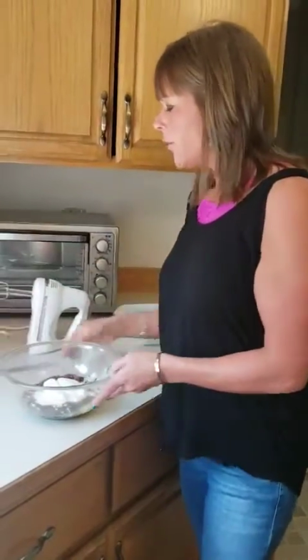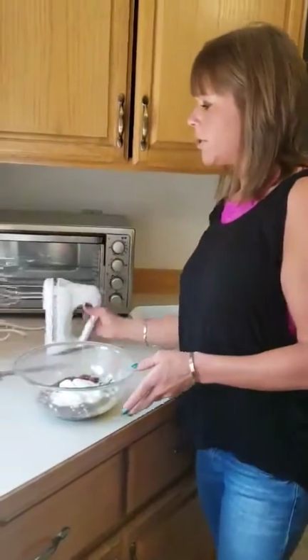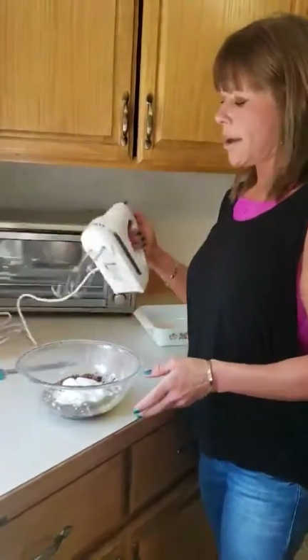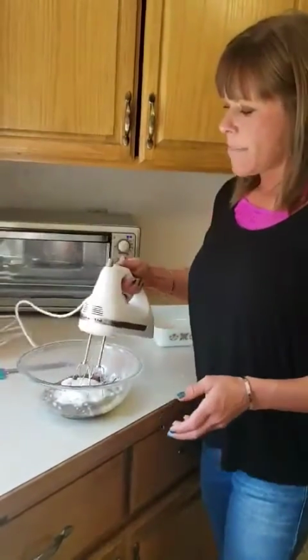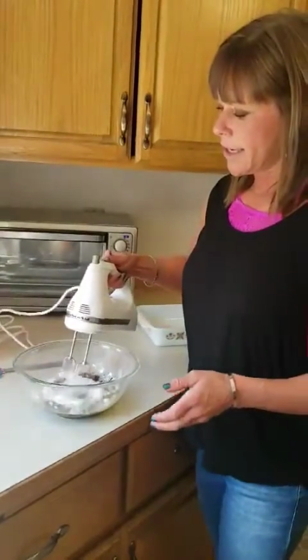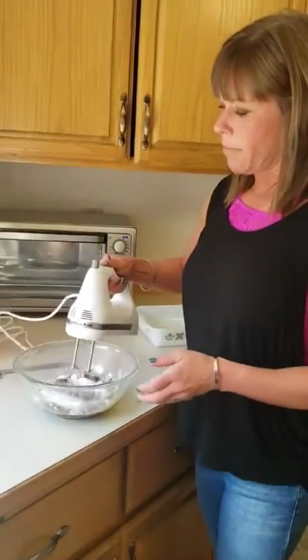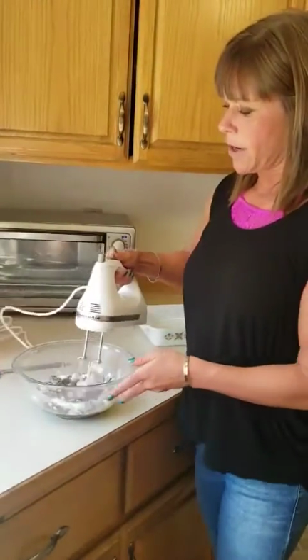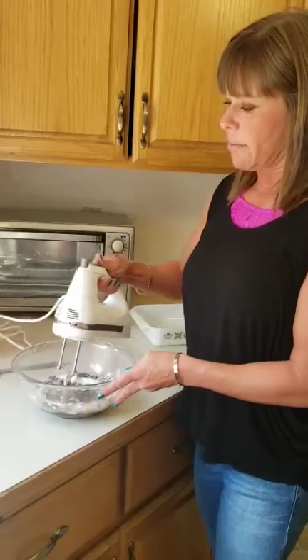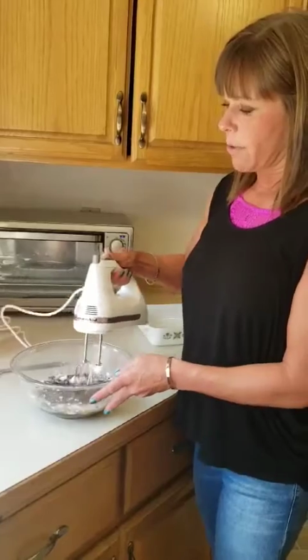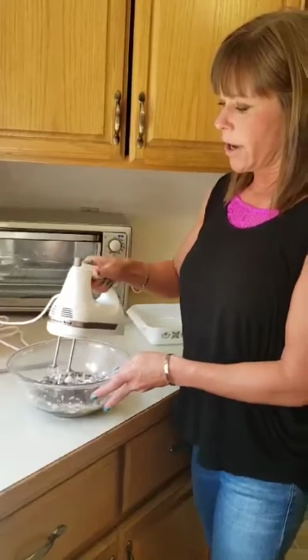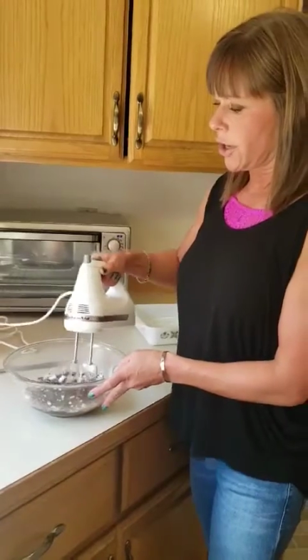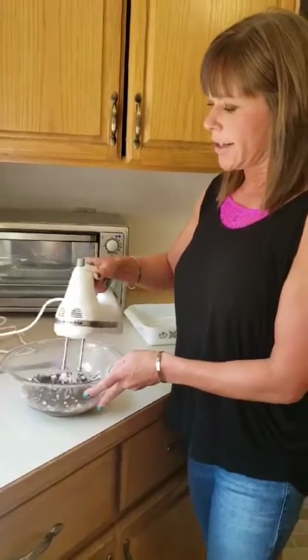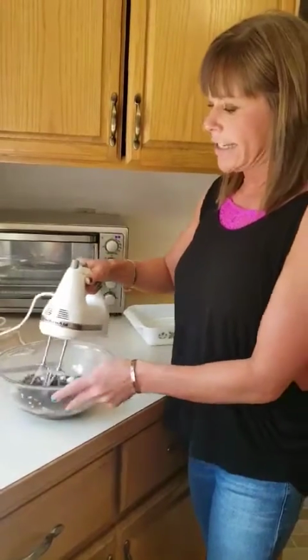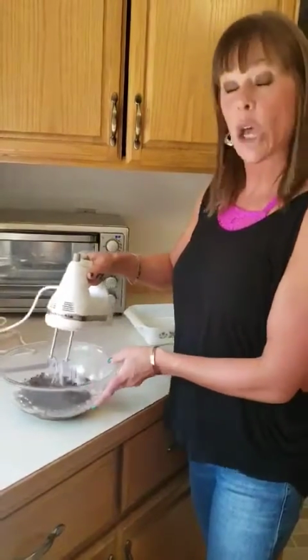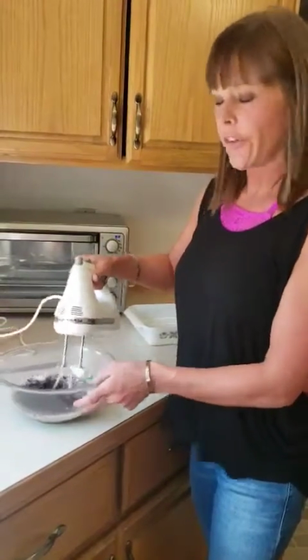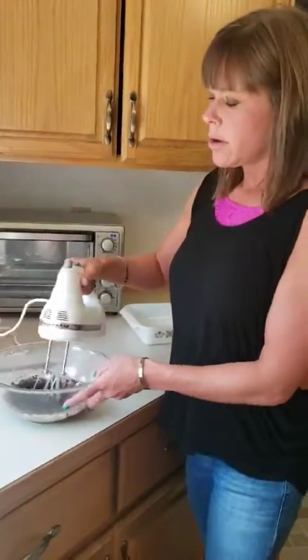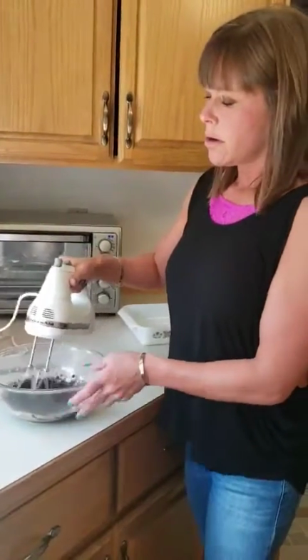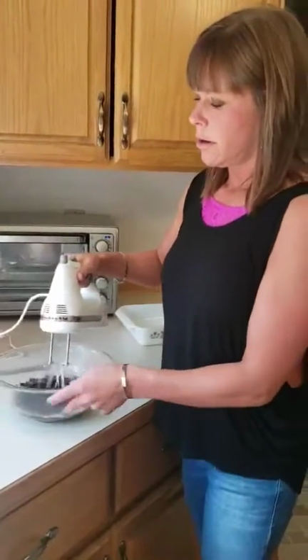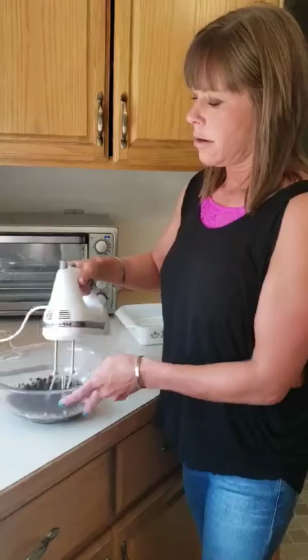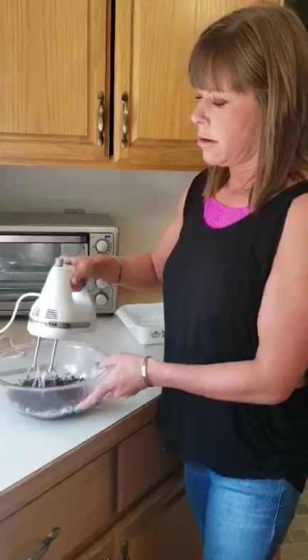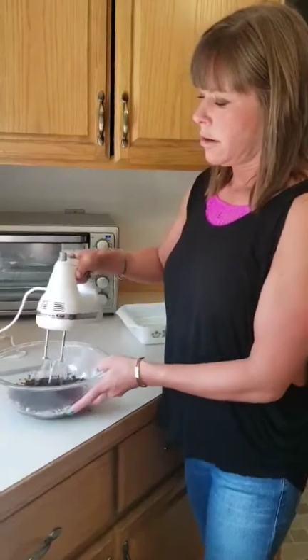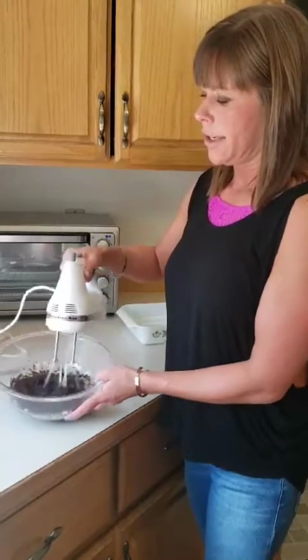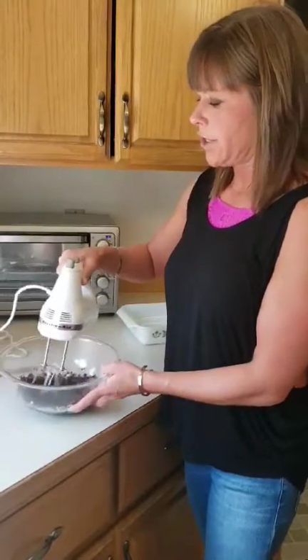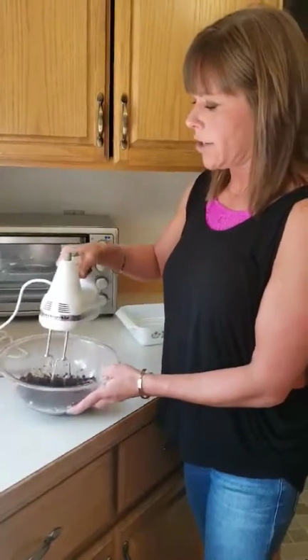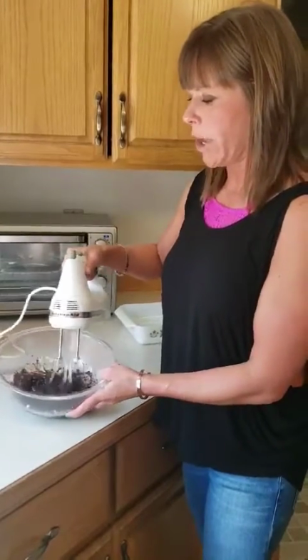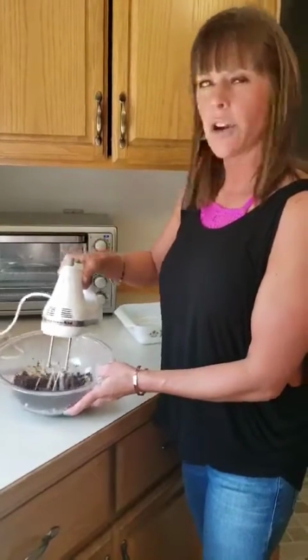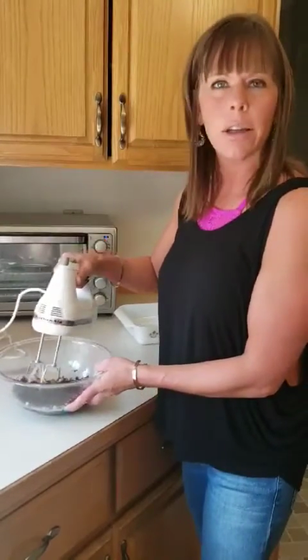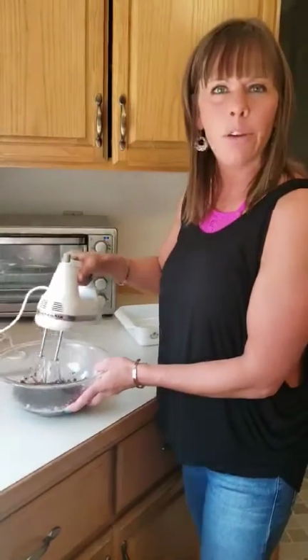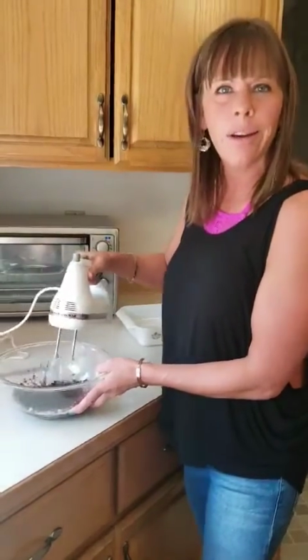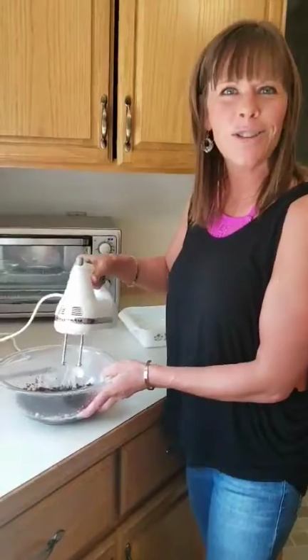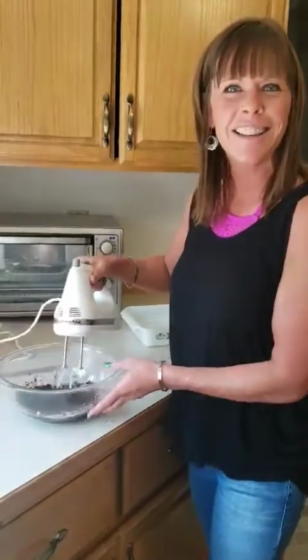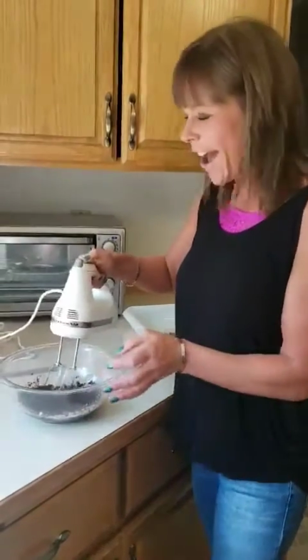So first we're just going to mix this a little bit, make sure it's all mixed up. We want the sugar to kind of dissolve. You can see it's already turning into a buttery chocolate yummy goodness — who doesn't love that?